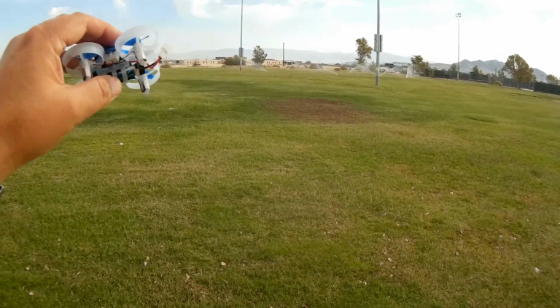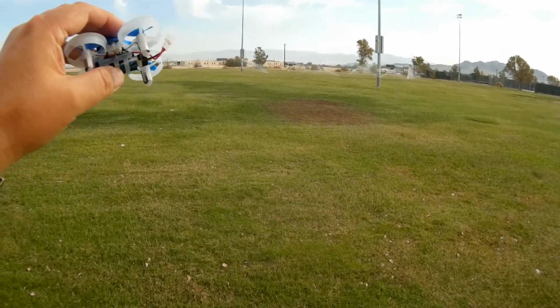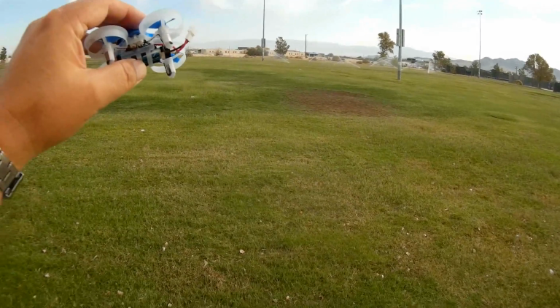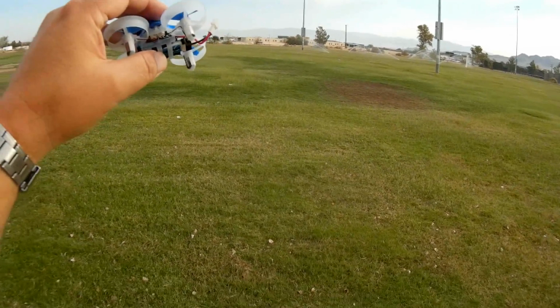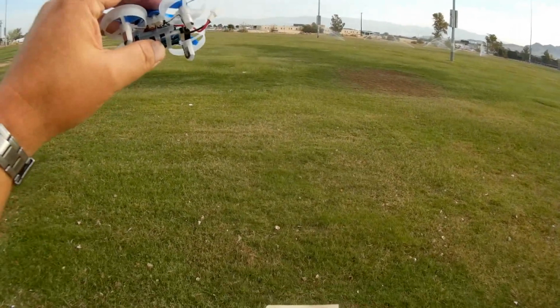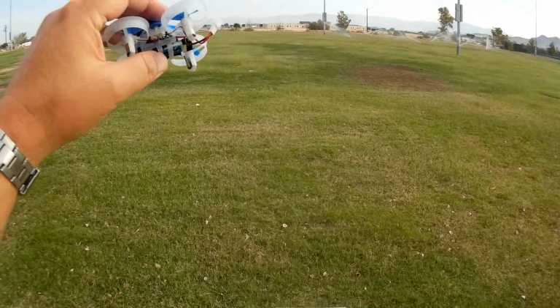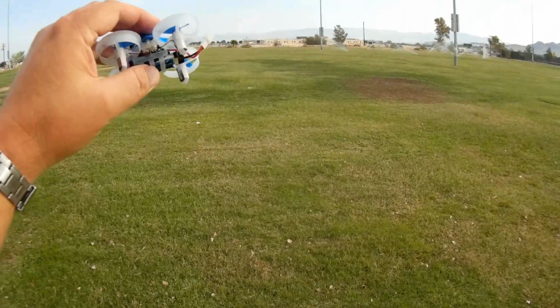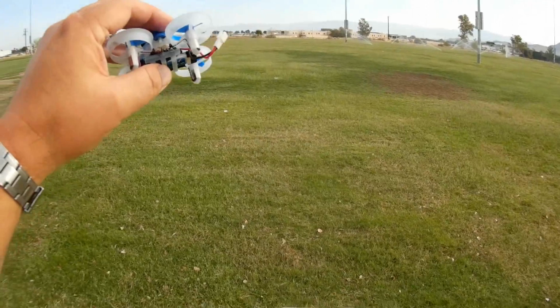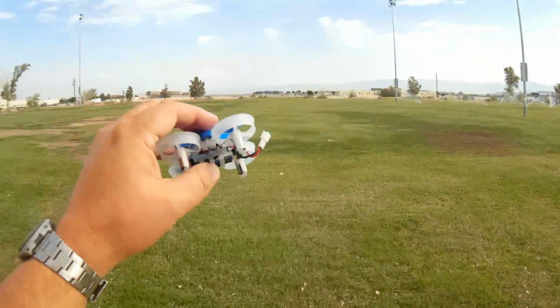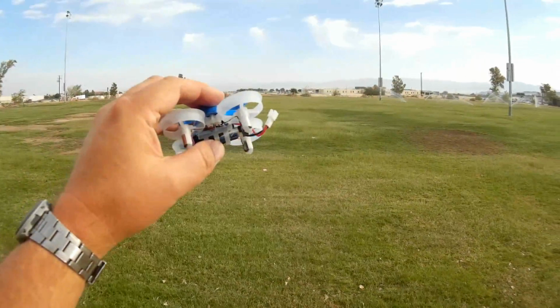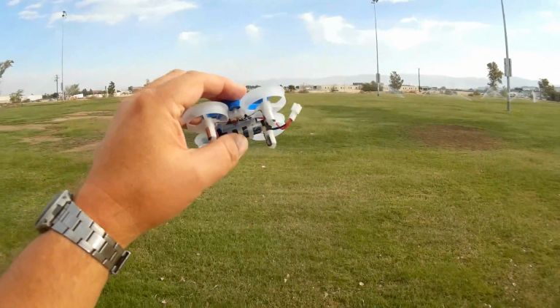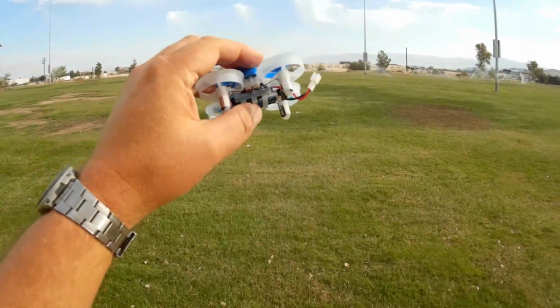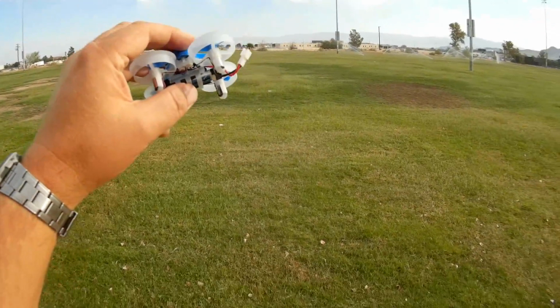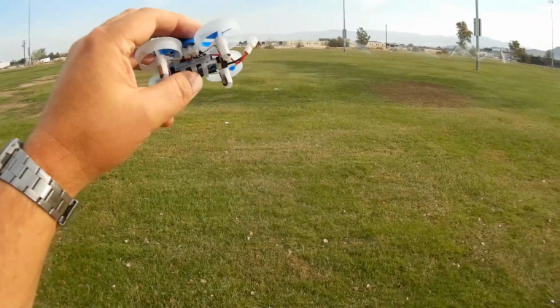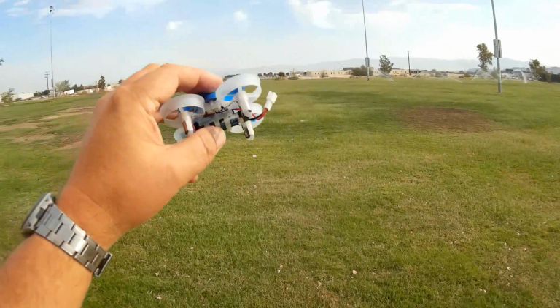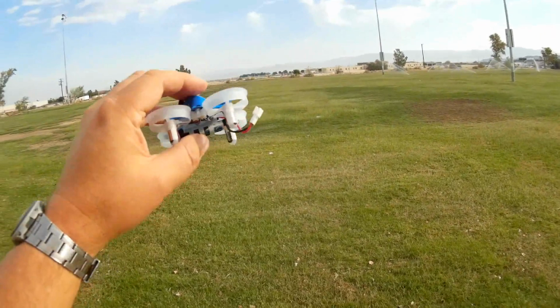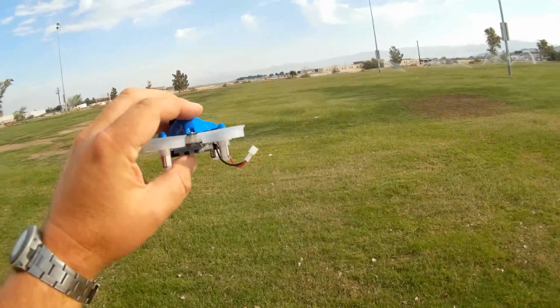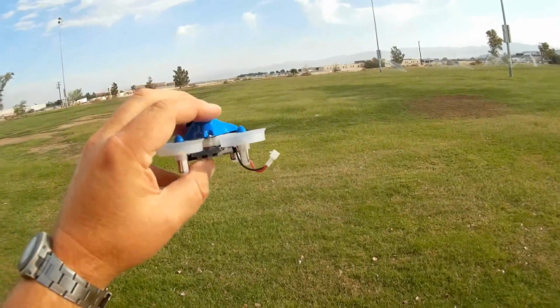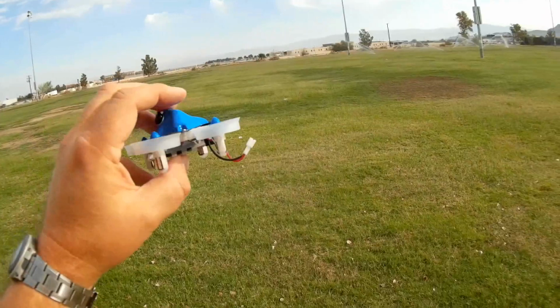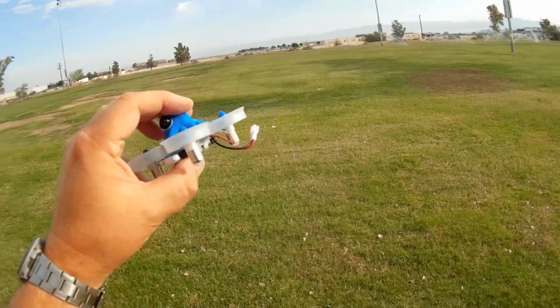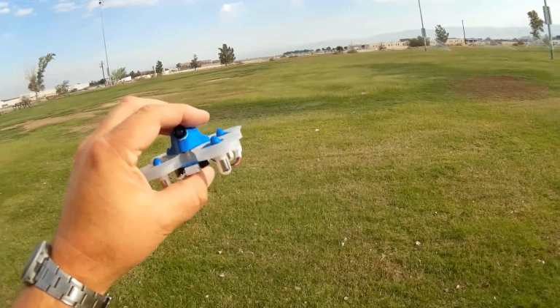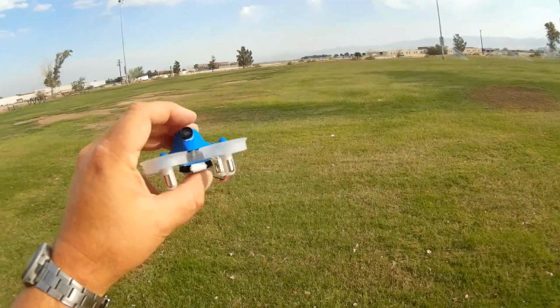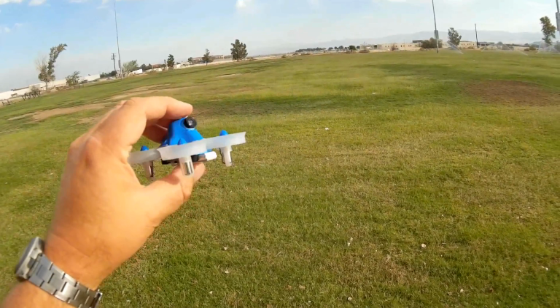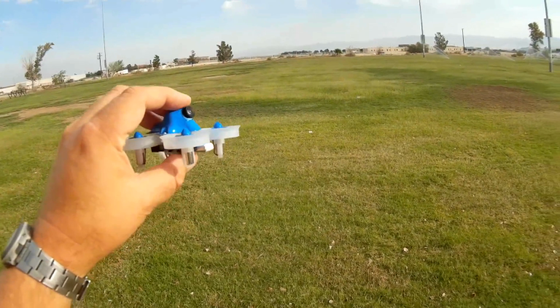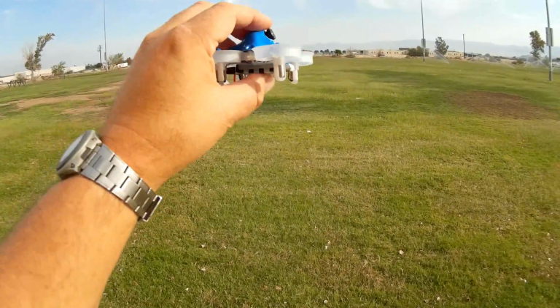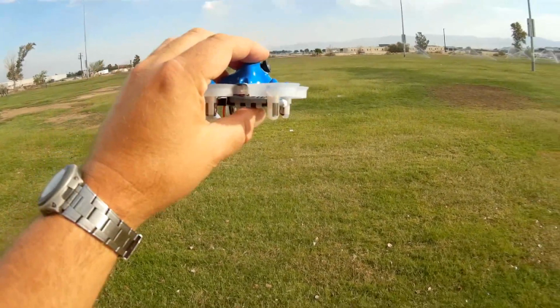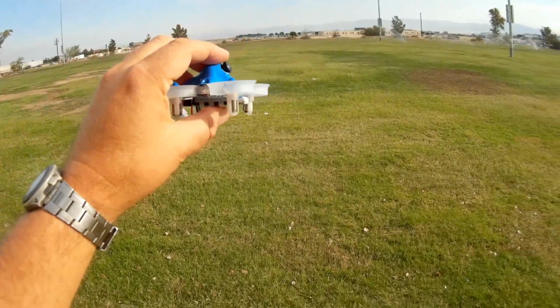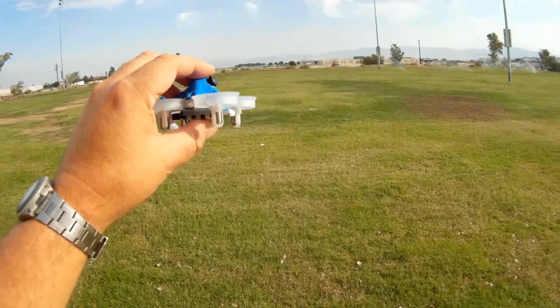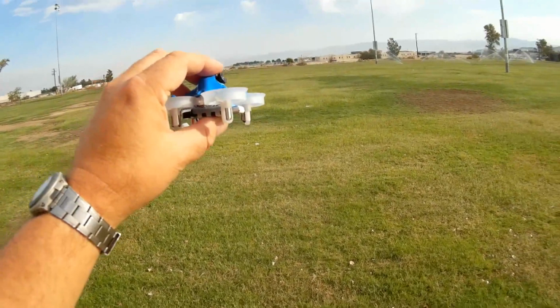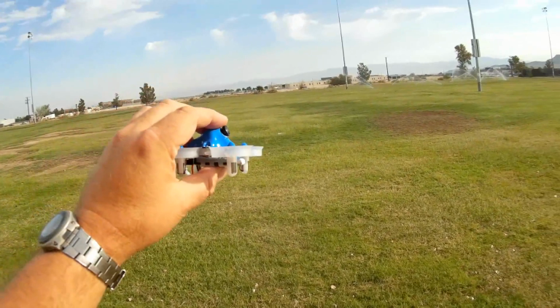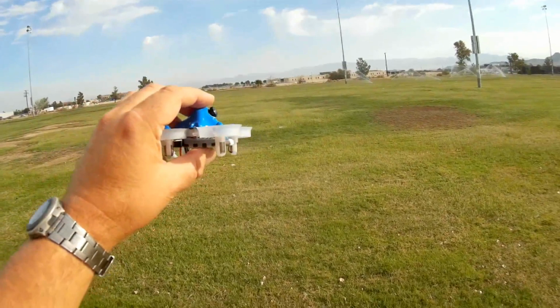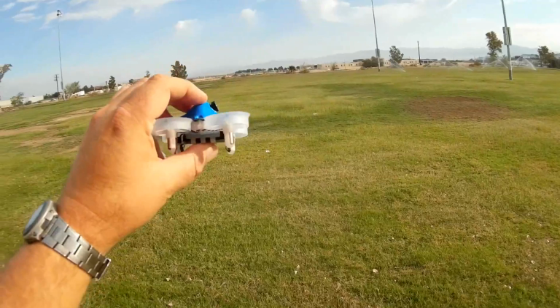They don't have Futaba, I'm sorry. Also, the FlySky version is AFHDS2A — a newer version of the receiver — so it shouldn't have flyaway issues like older versions of FlySky receivers.